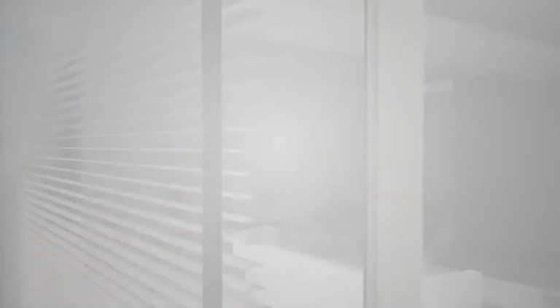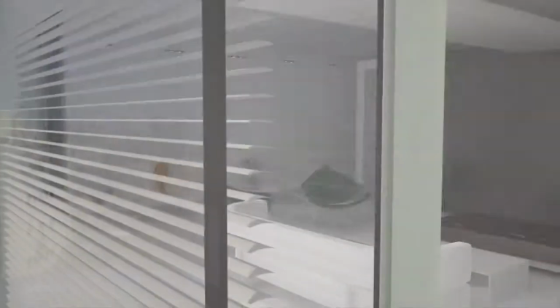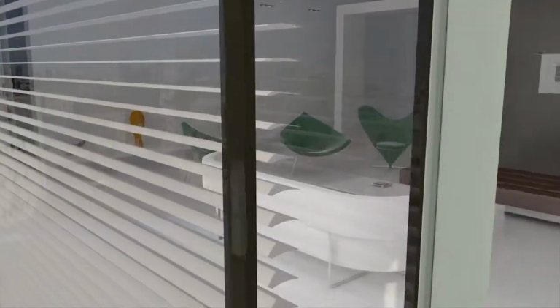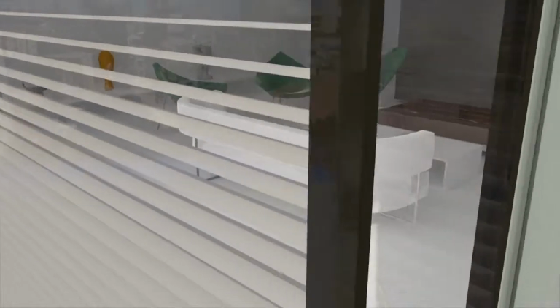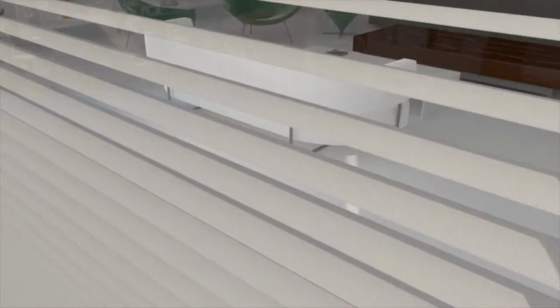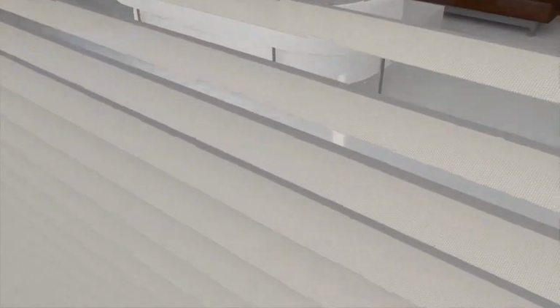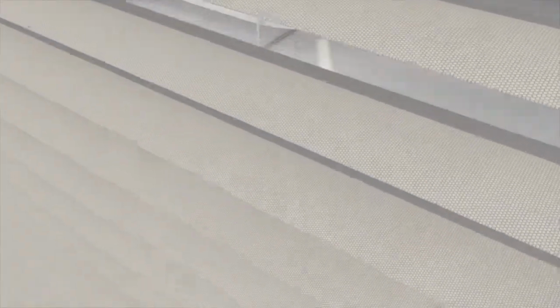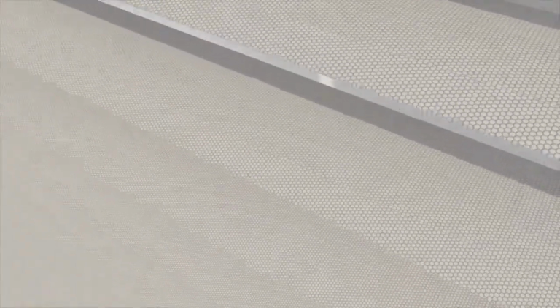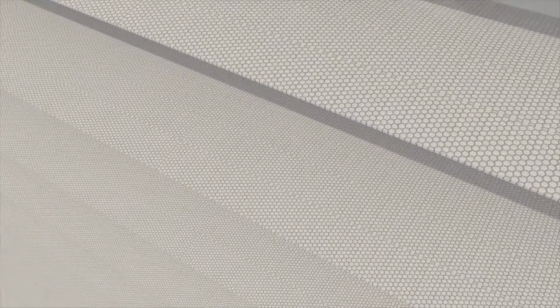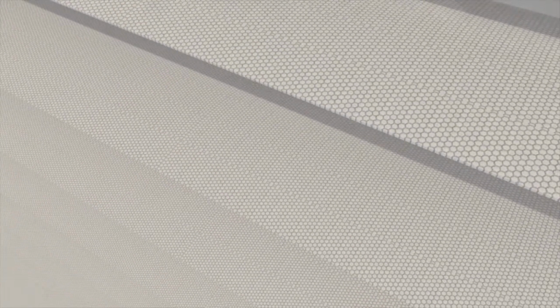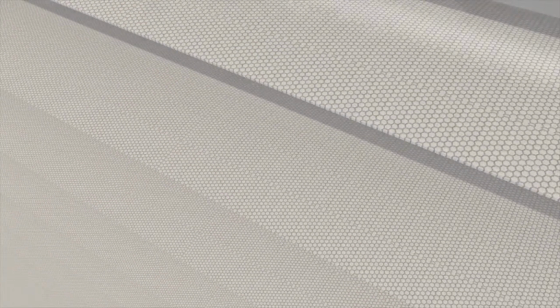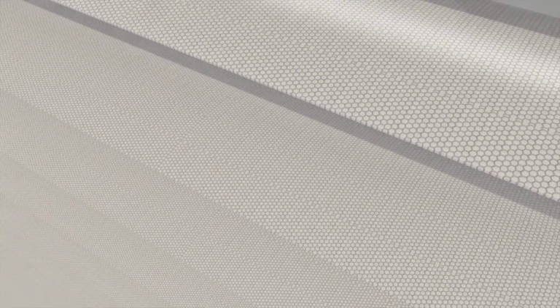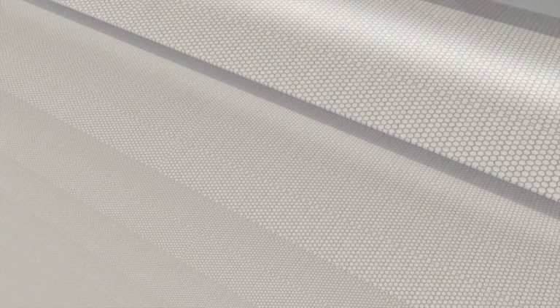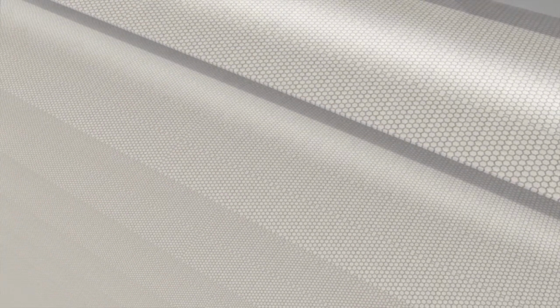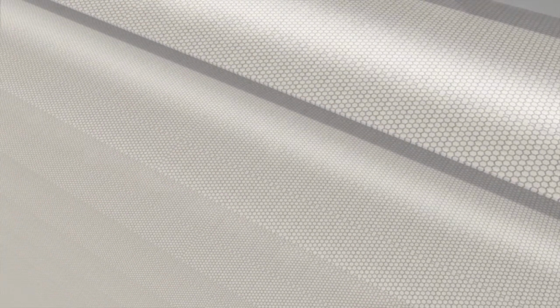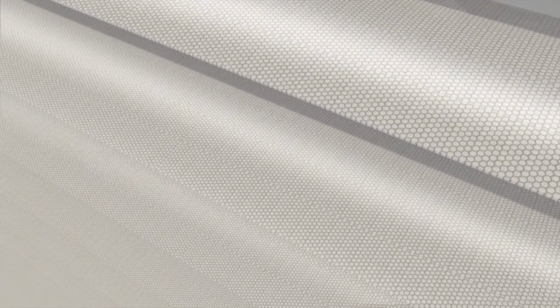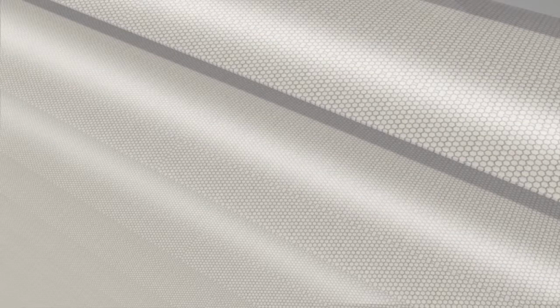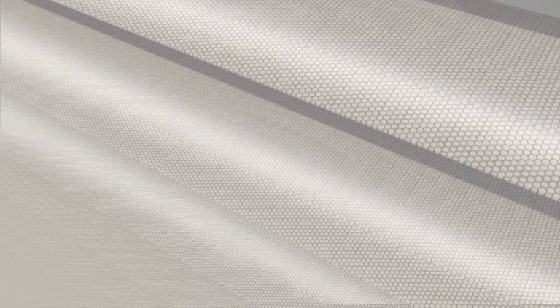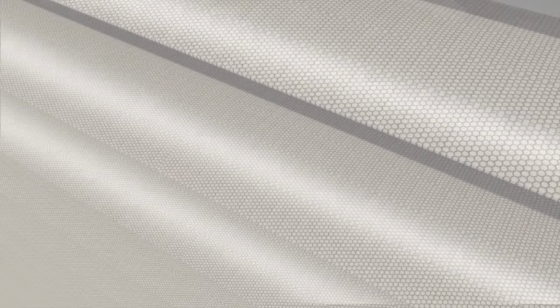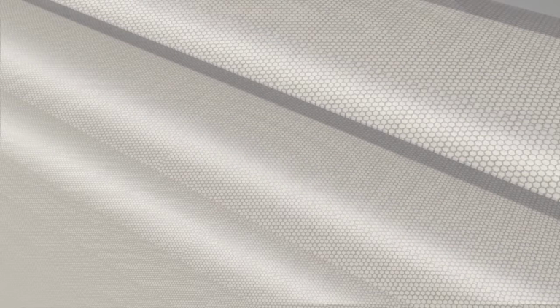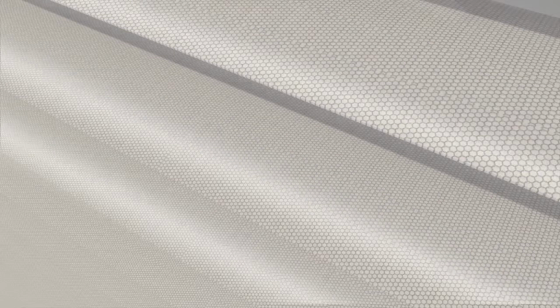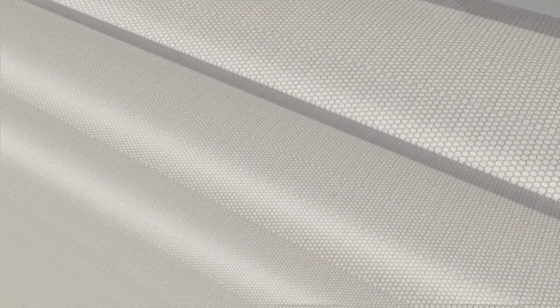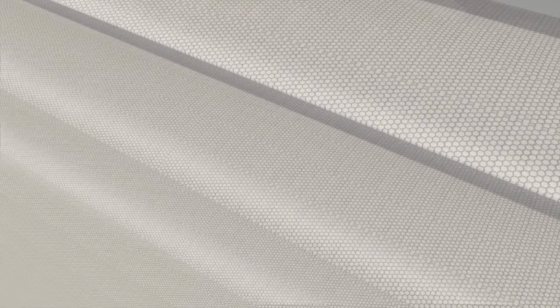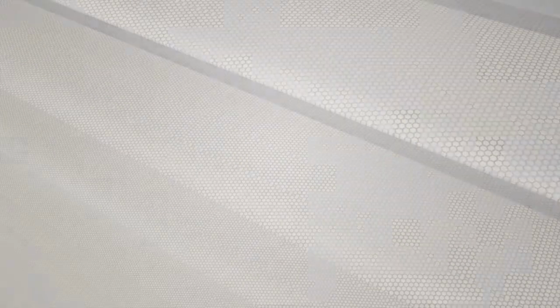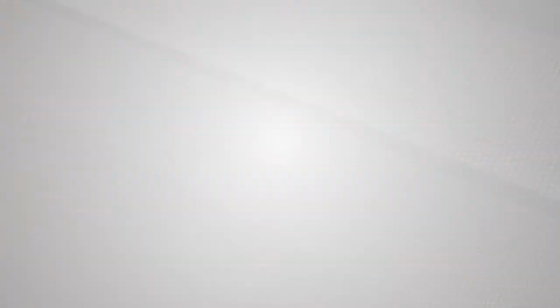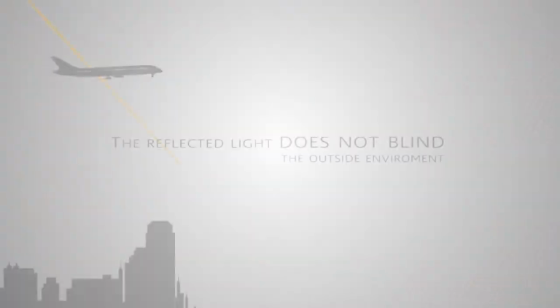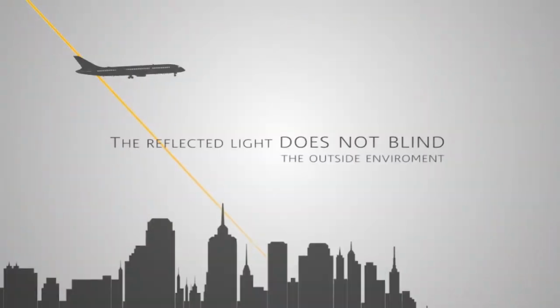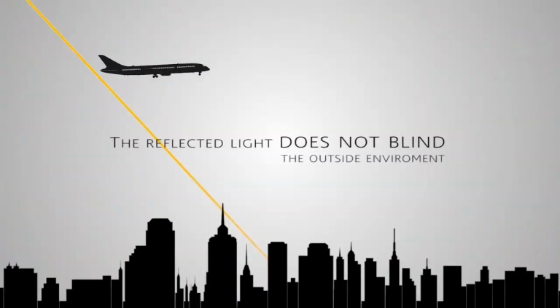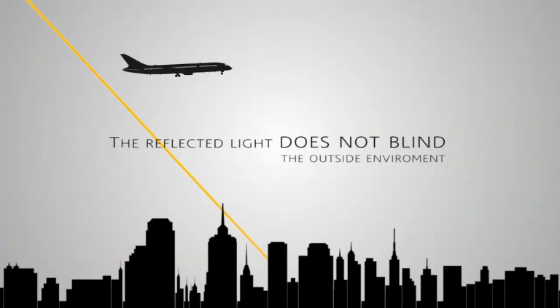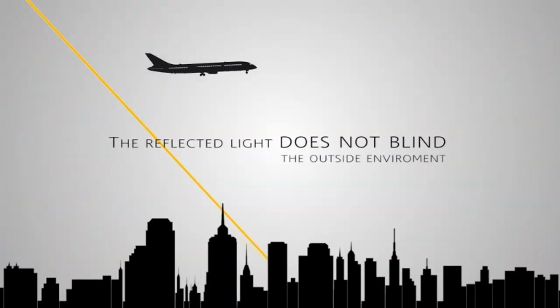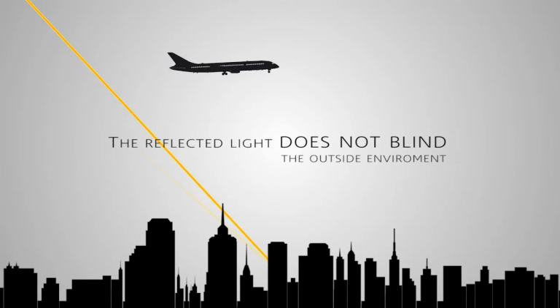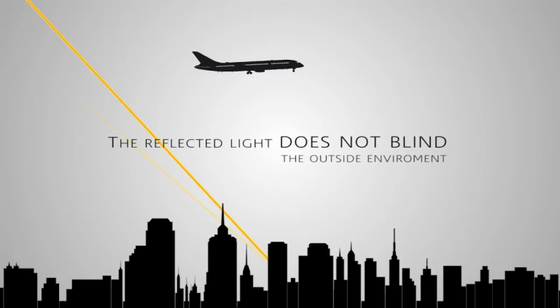Furthermore, the blinds are constructed of a unique texture which functions as a retro reflector. Not only do the blinds deflect the sunlight, they reflect it straight back to the source — the sun itself.